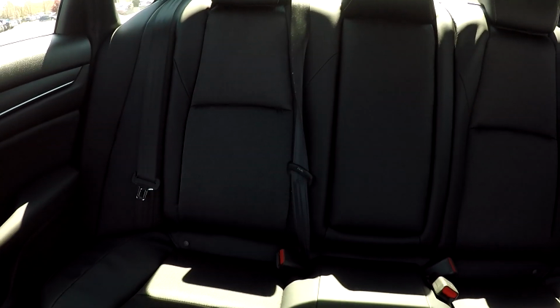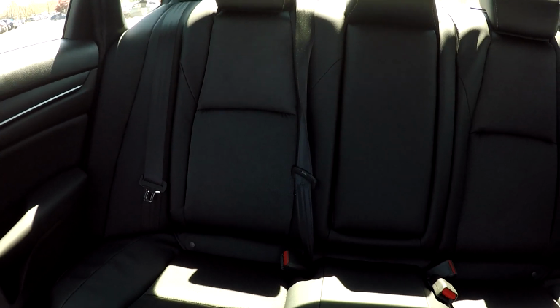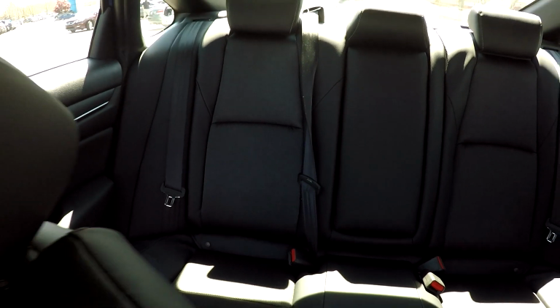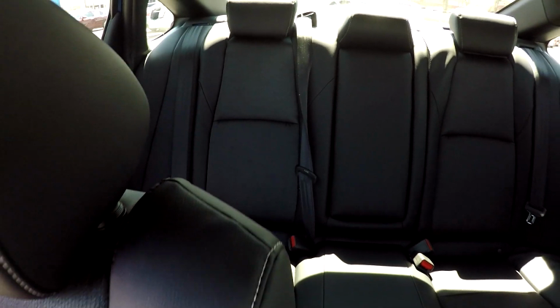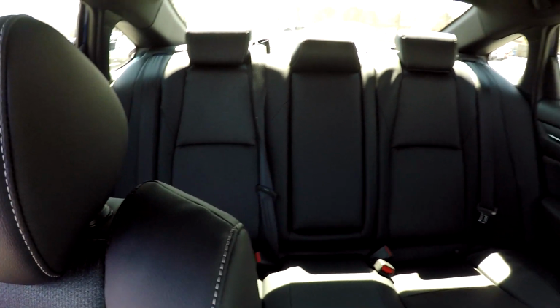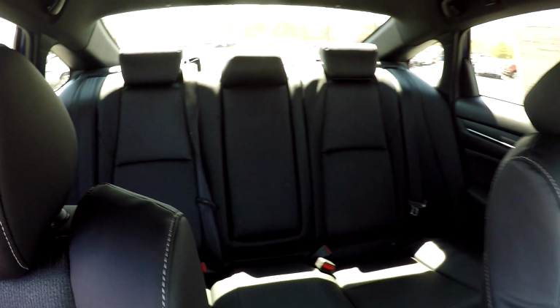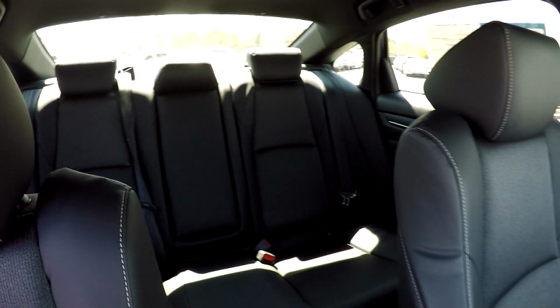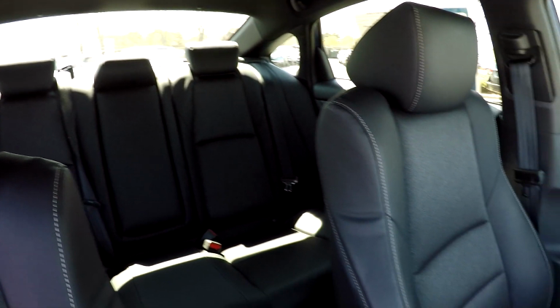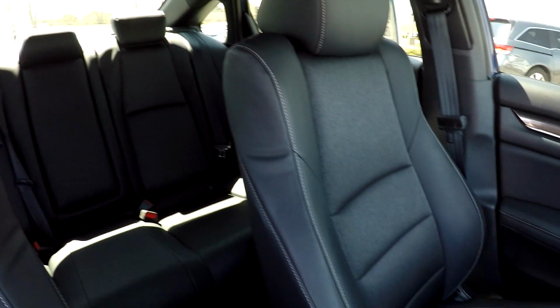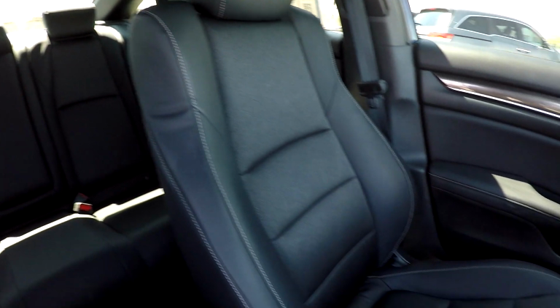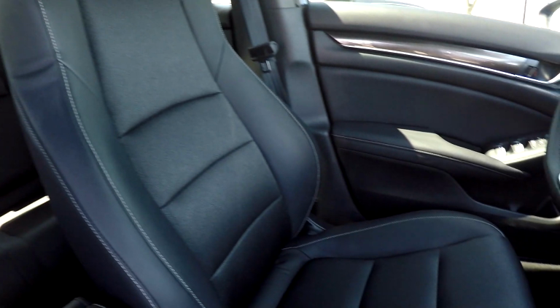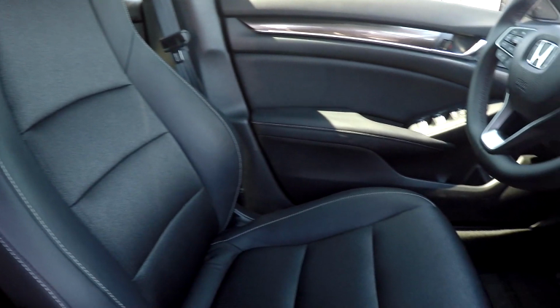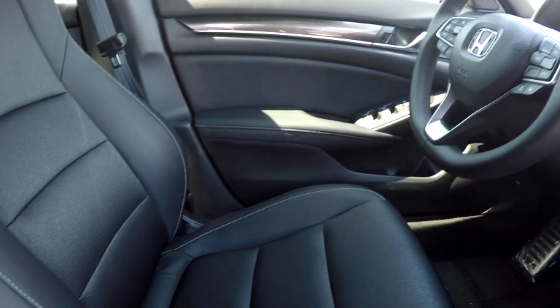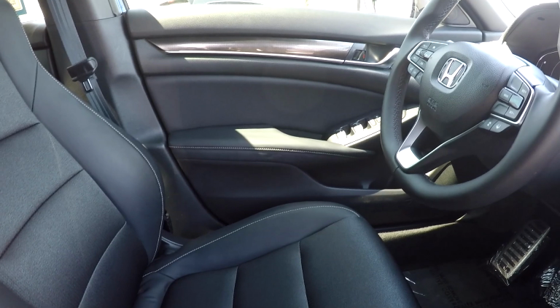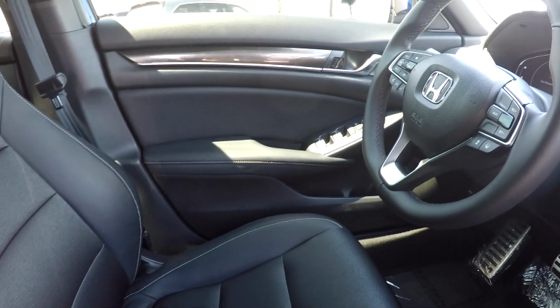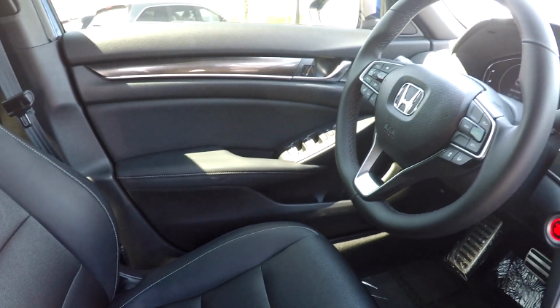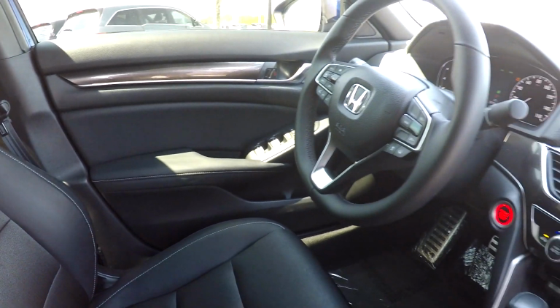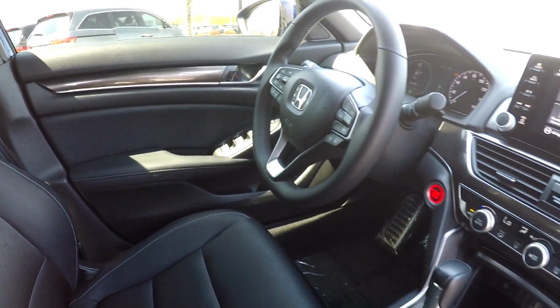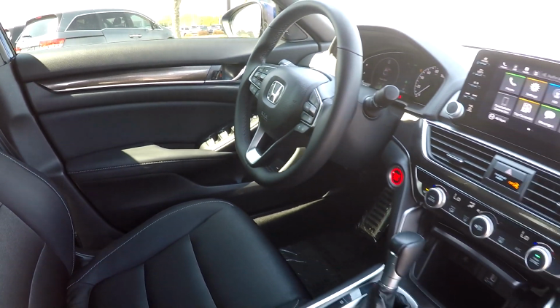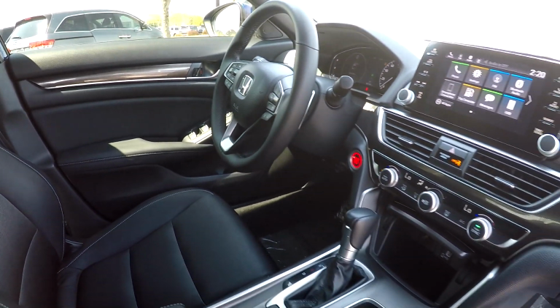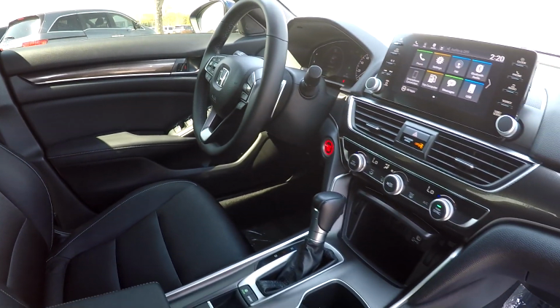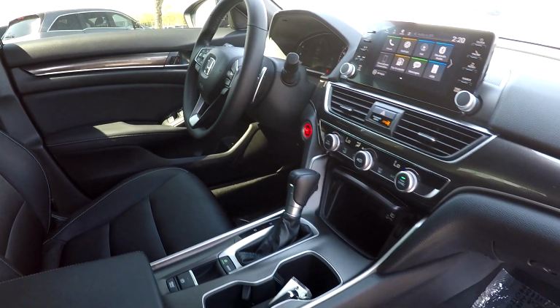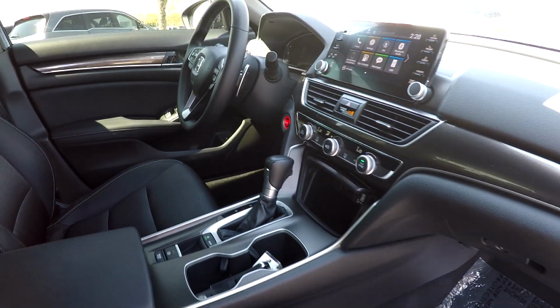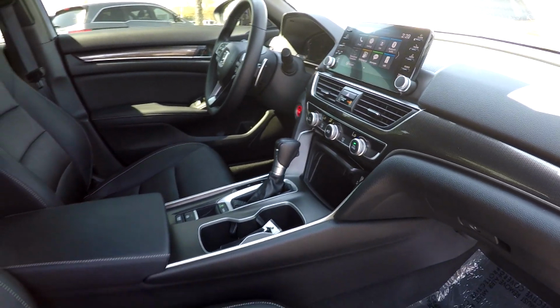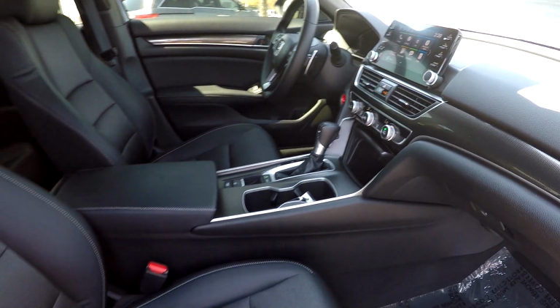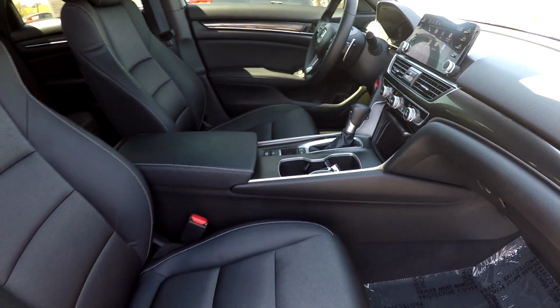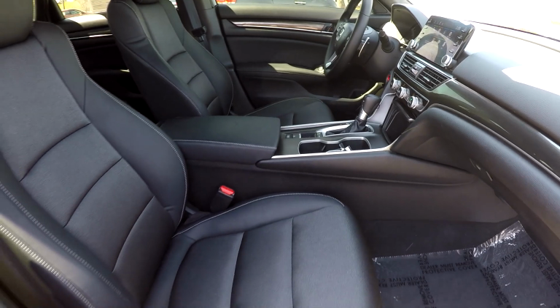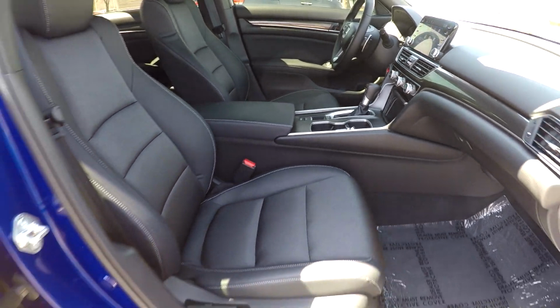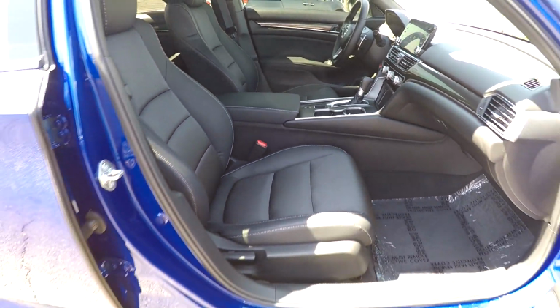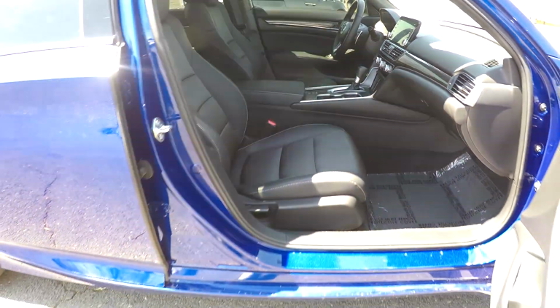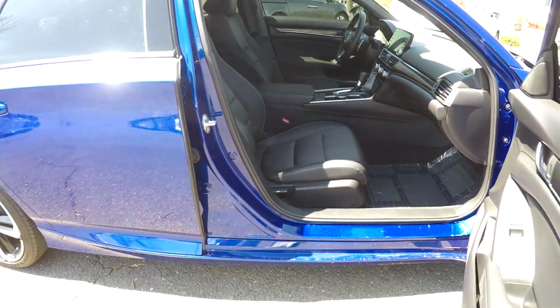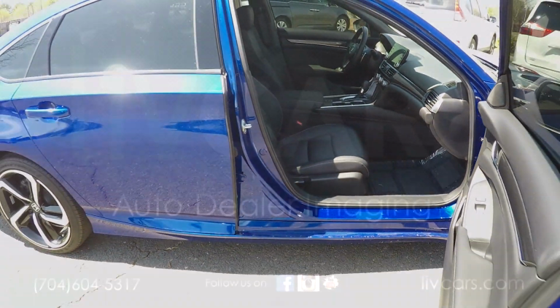Just getting a nice driver's eye view here. You can see it's very nicely shaded in here with these stock tinted windows. Very nice looking — nice features. And as we're backing out of here, this is going to wrap up our walk around.